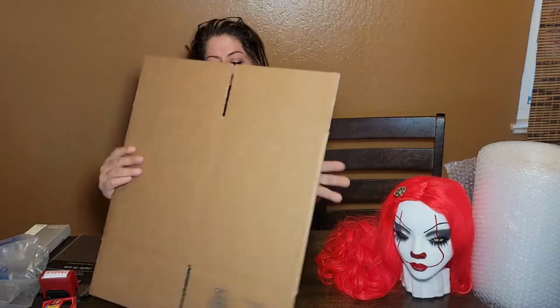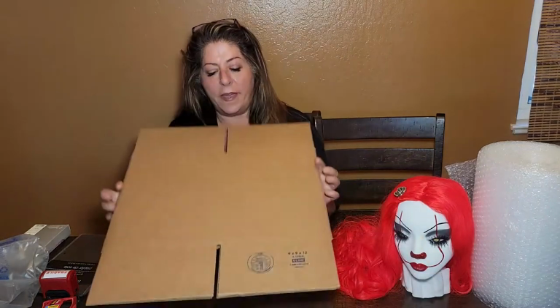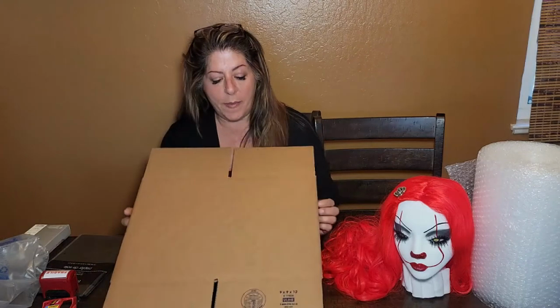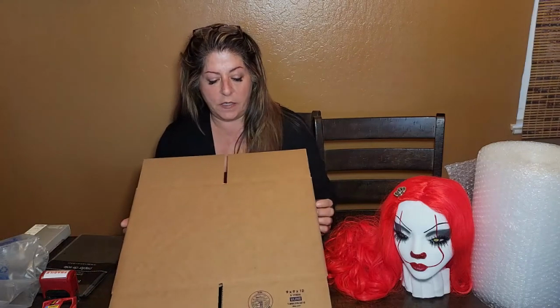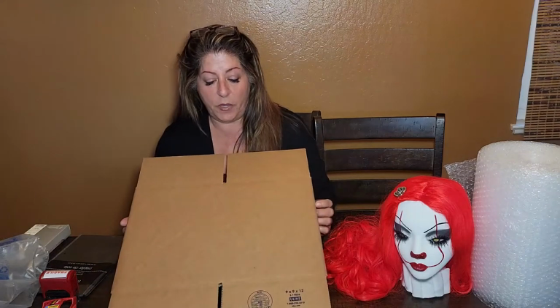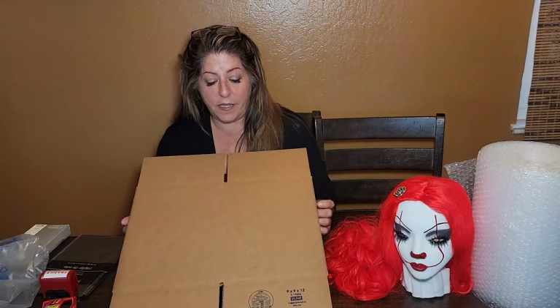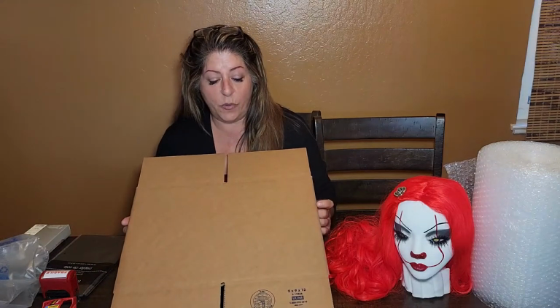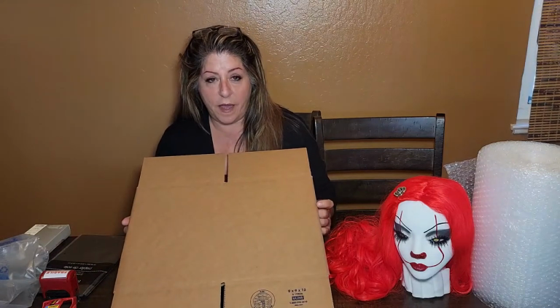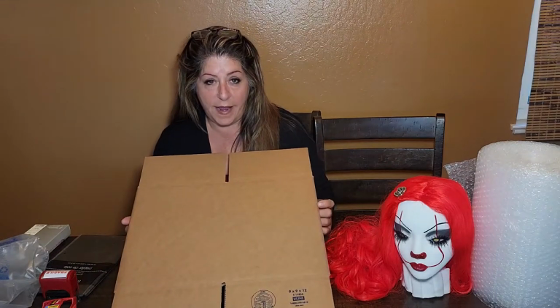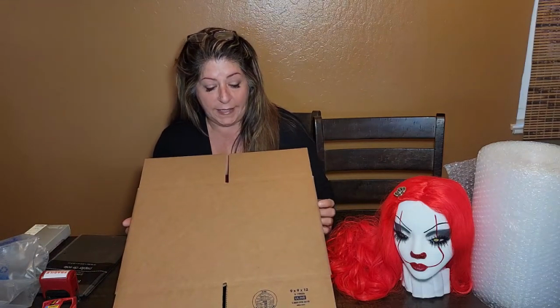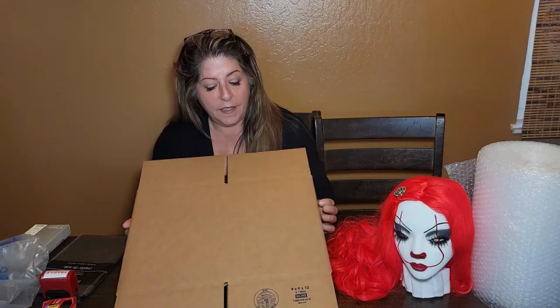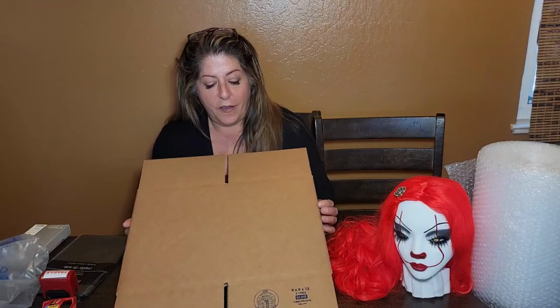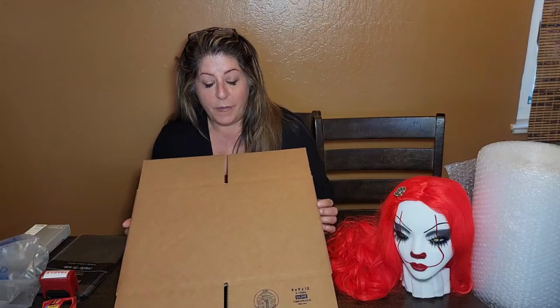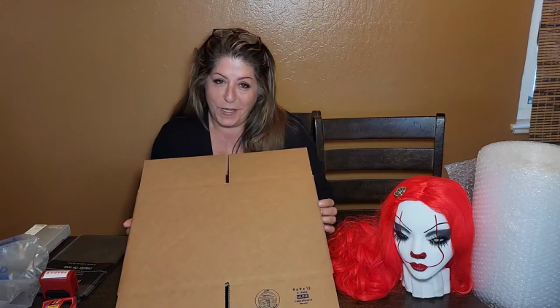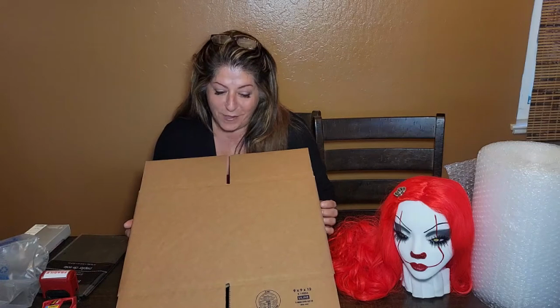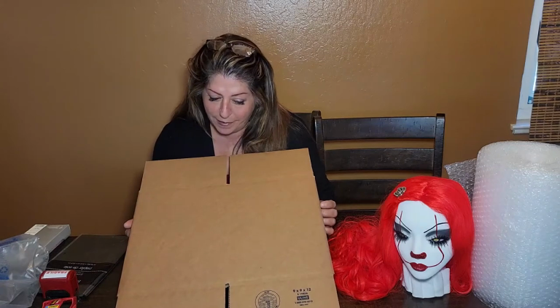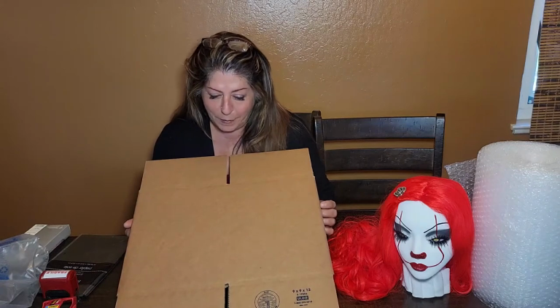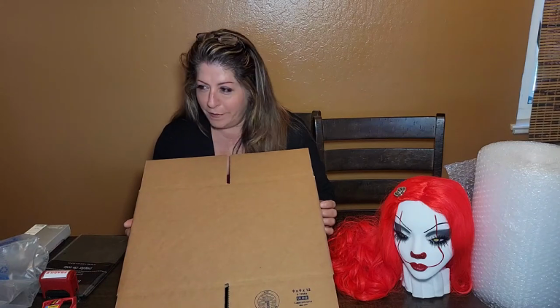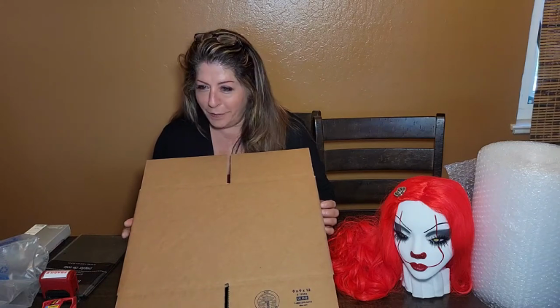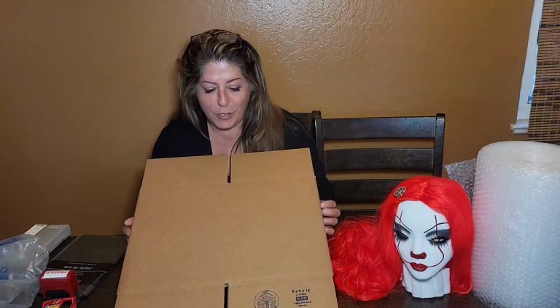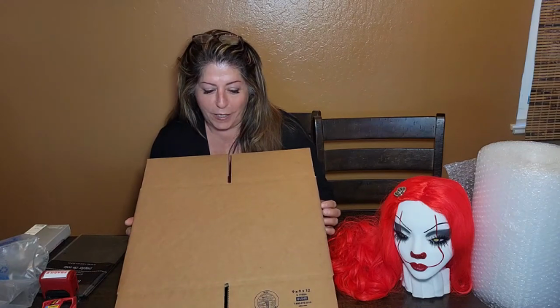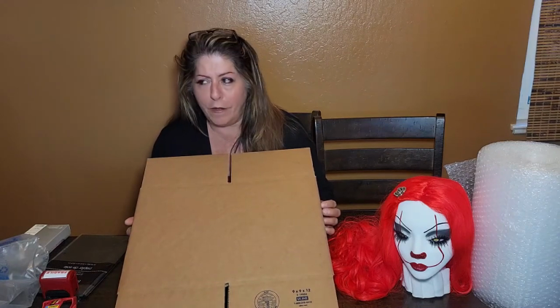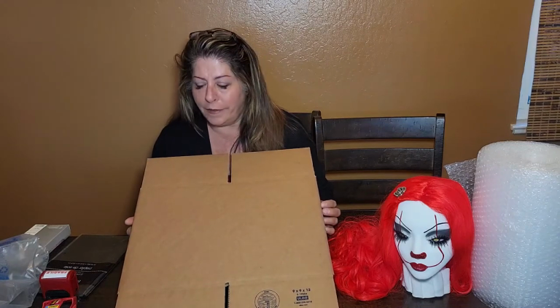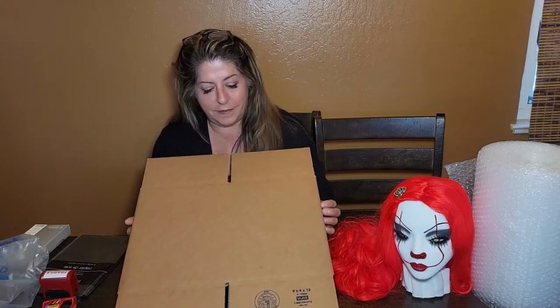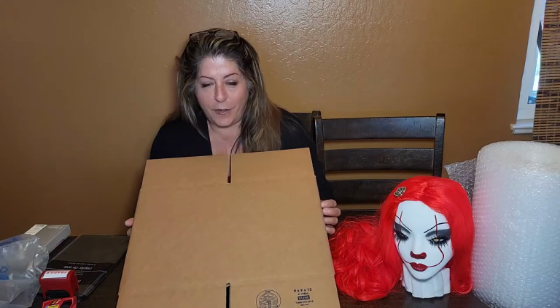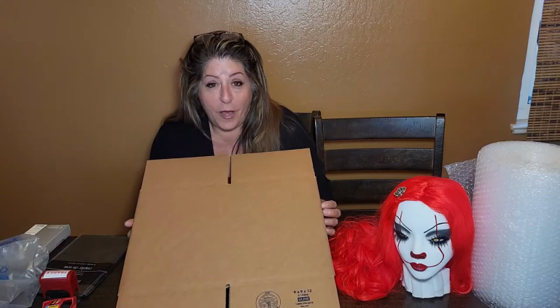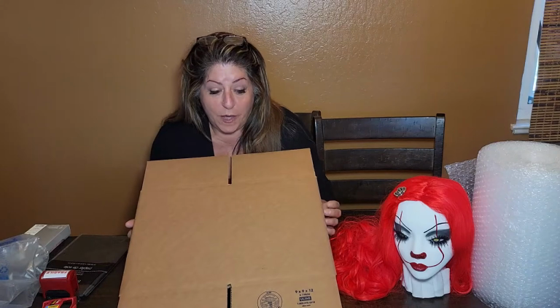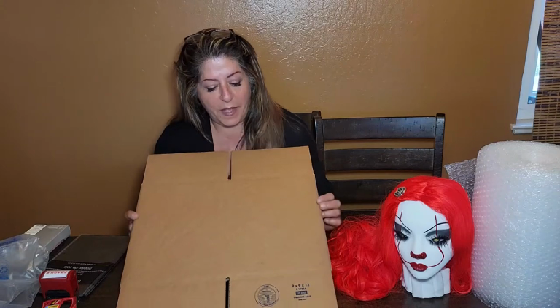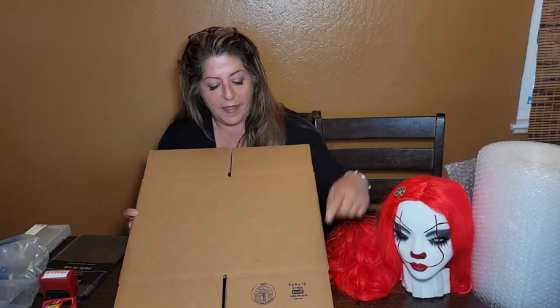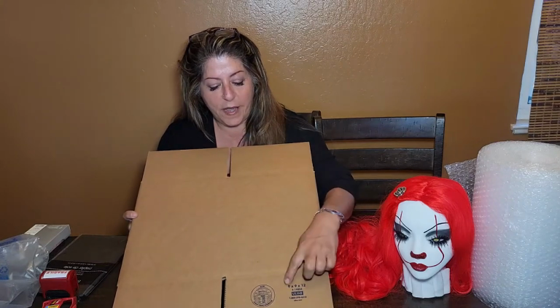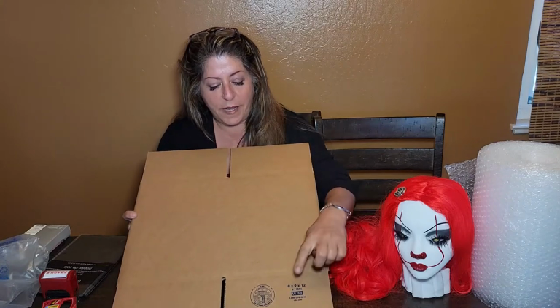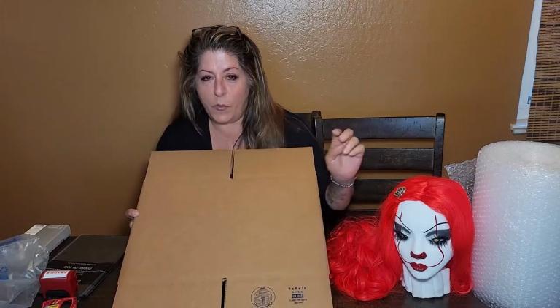I buy all my boxes from Uline — U-L-I-N-E. I call it Uline. They are 9x9x12.